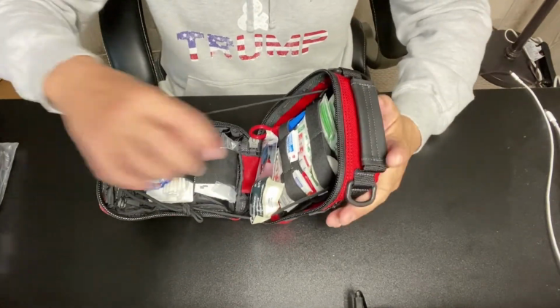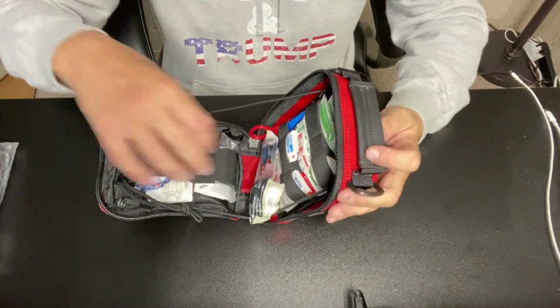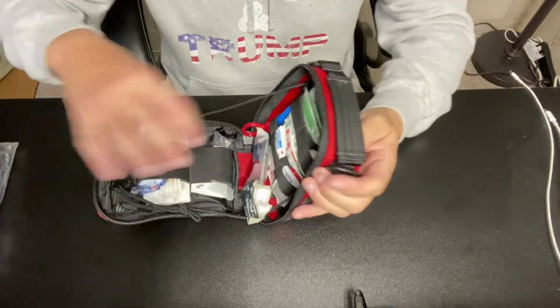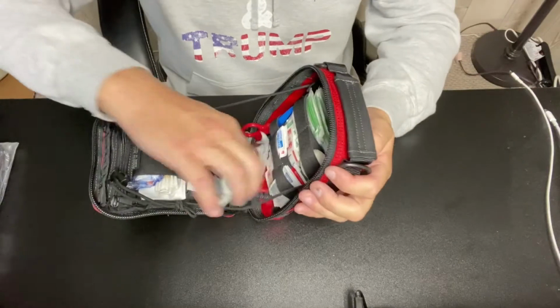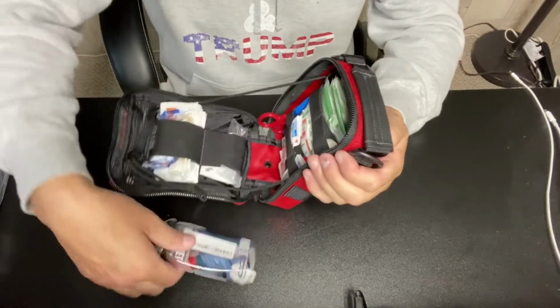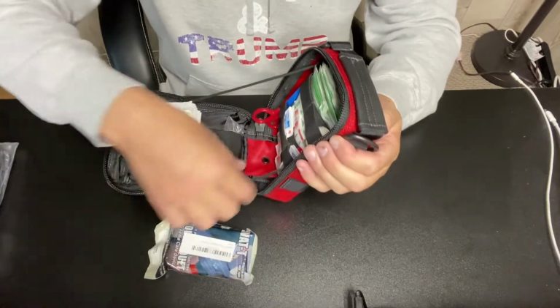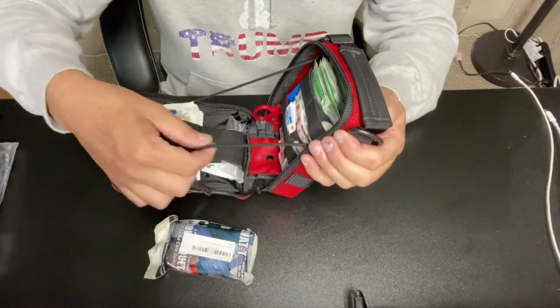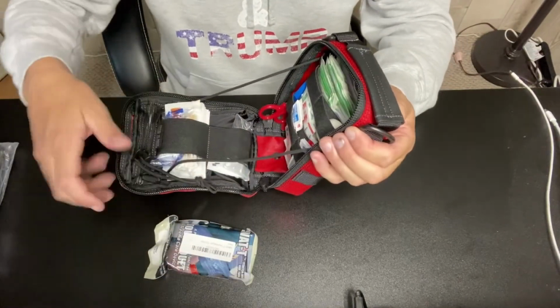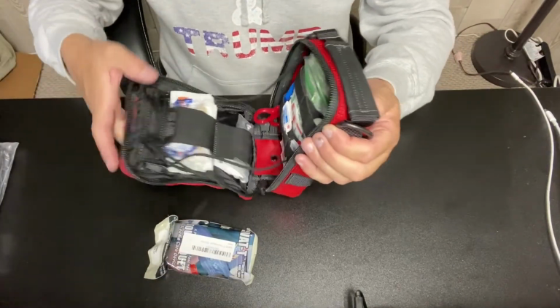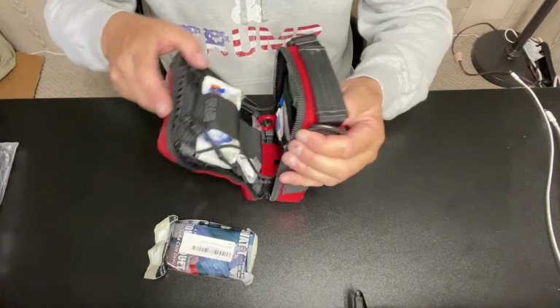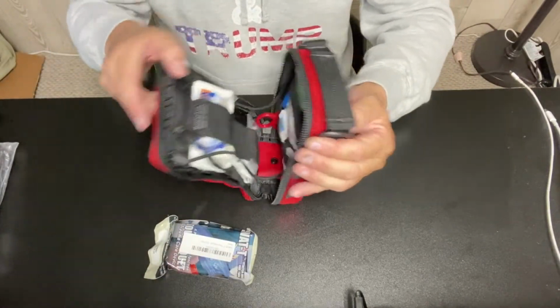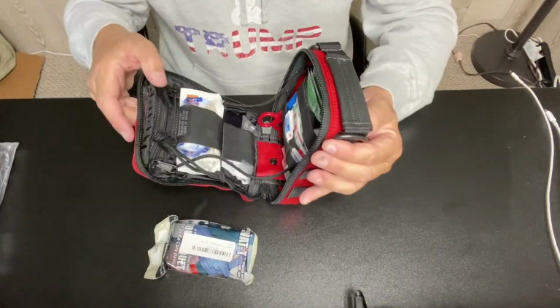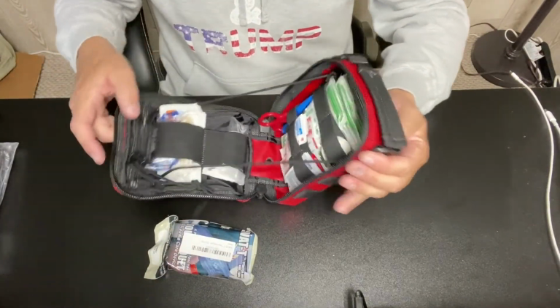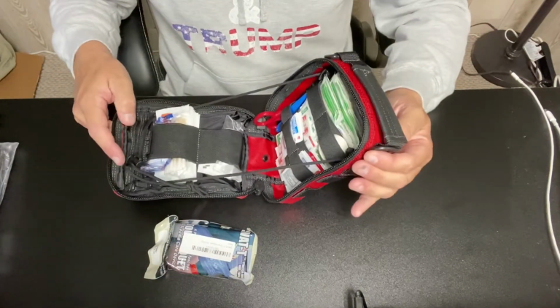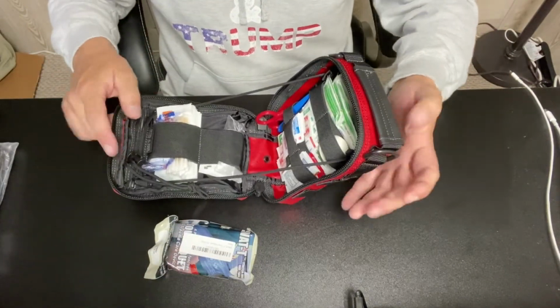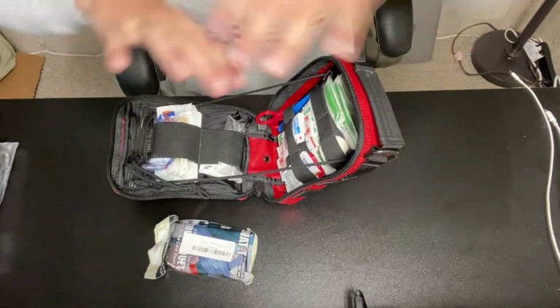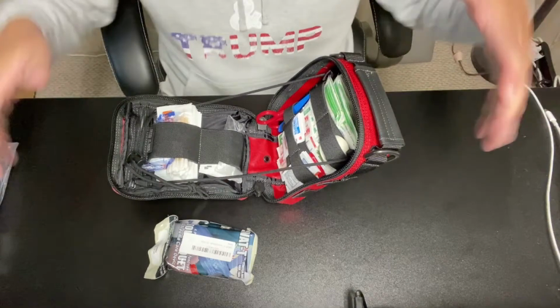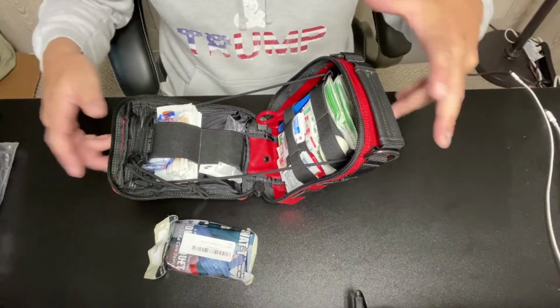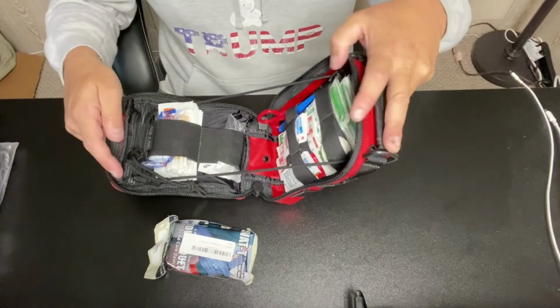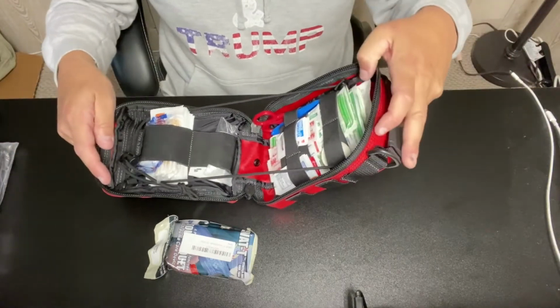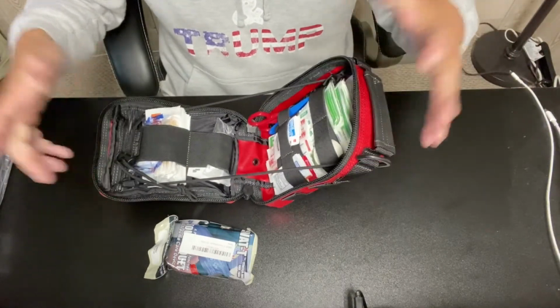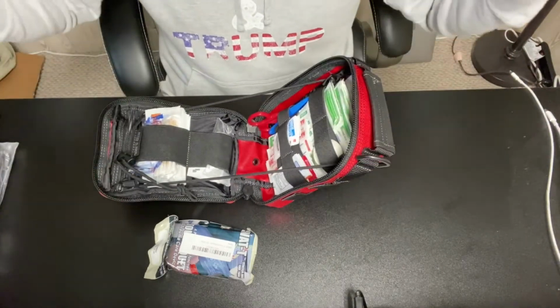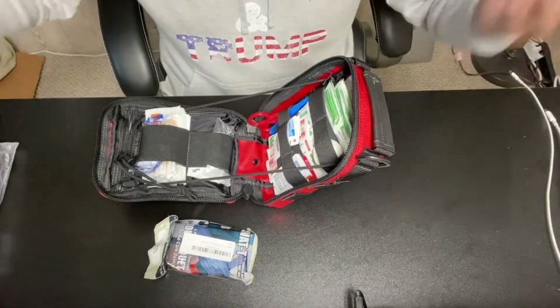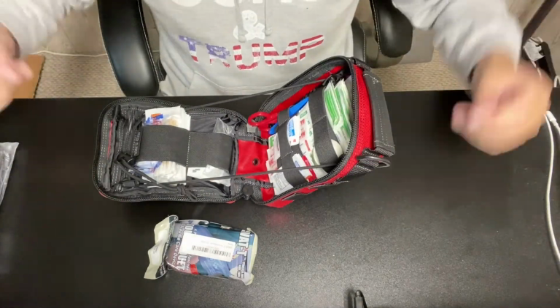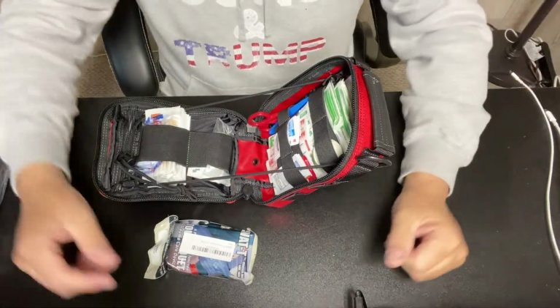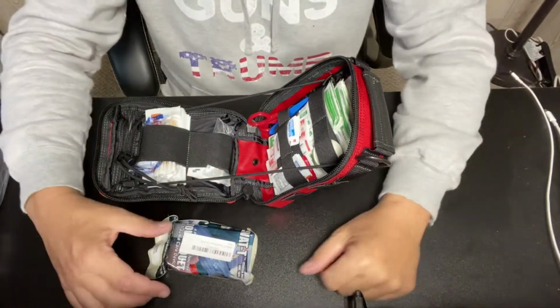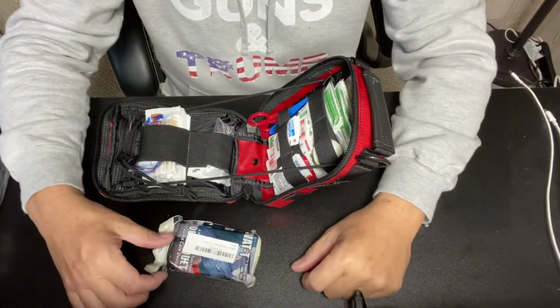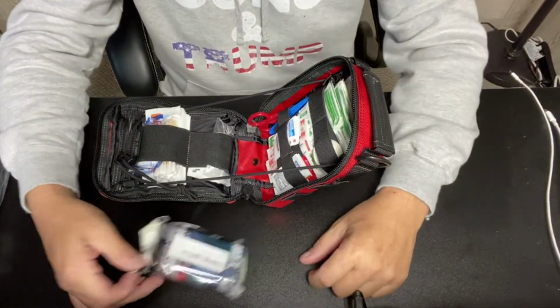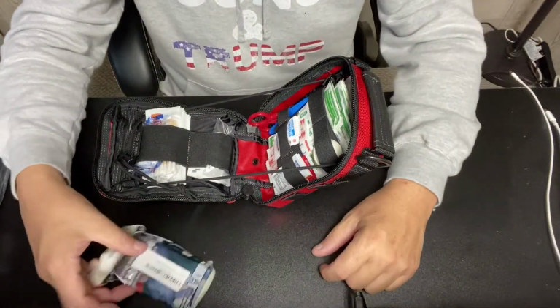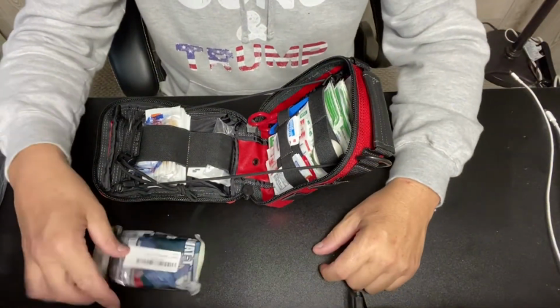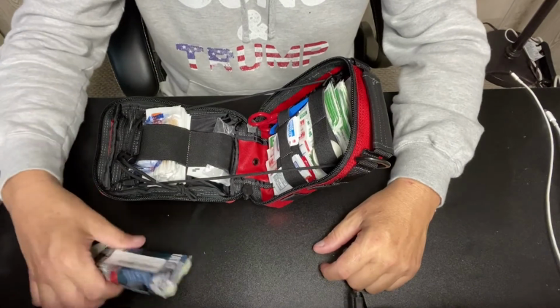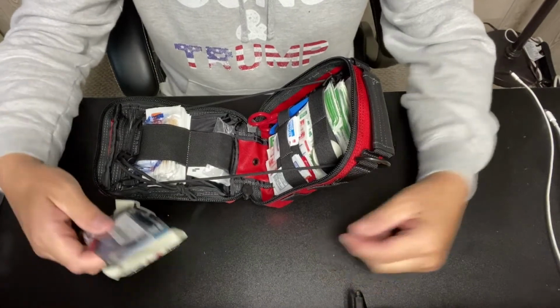This kit has drawstrings so it can open up like this, open up like this, or fully clamshell open. For the video we can just leave it like that.